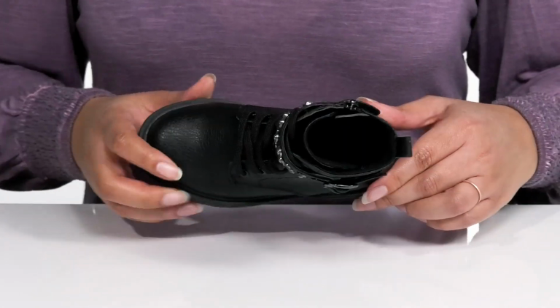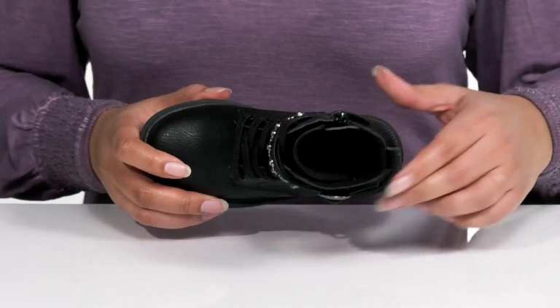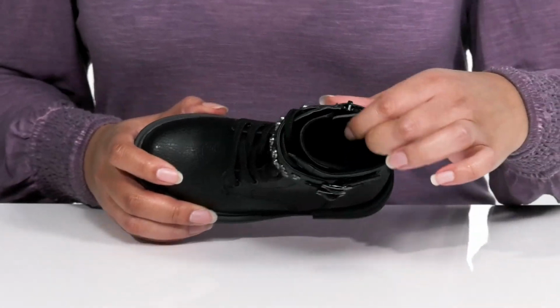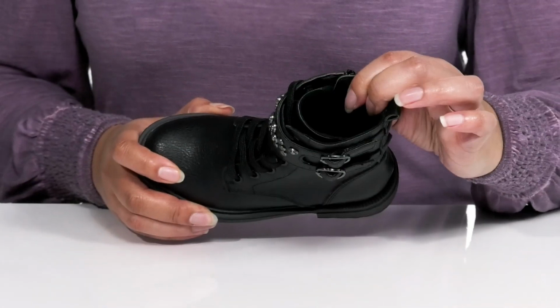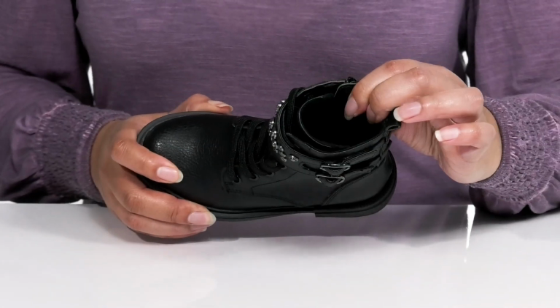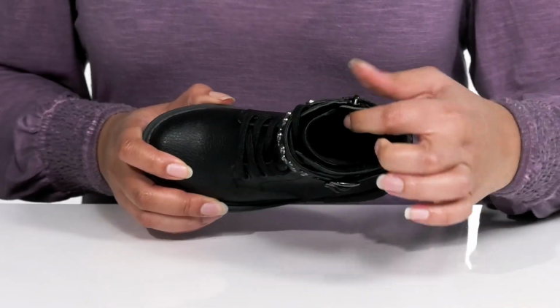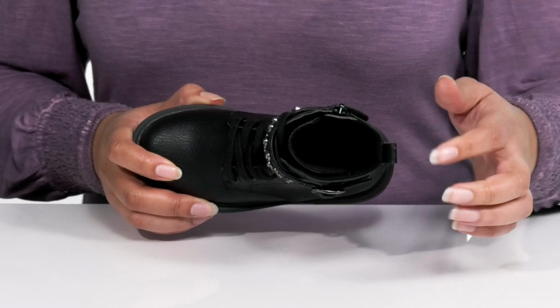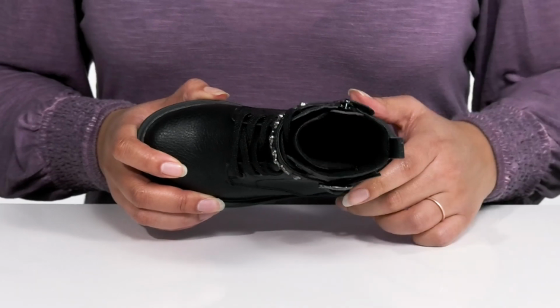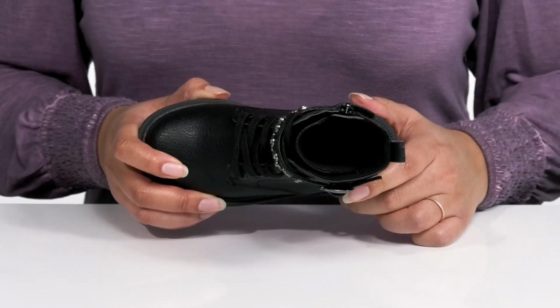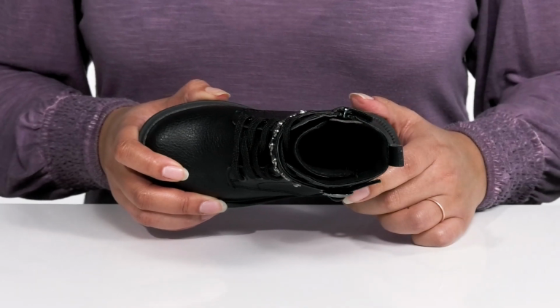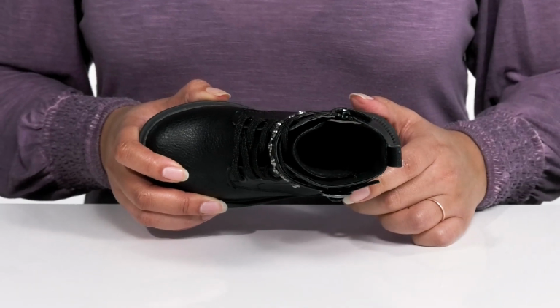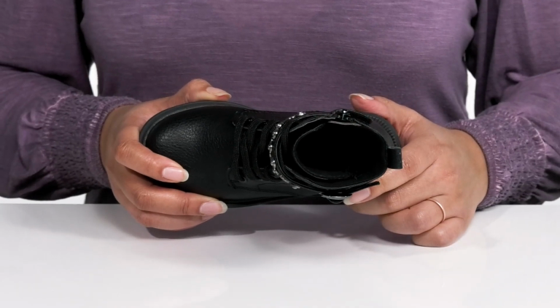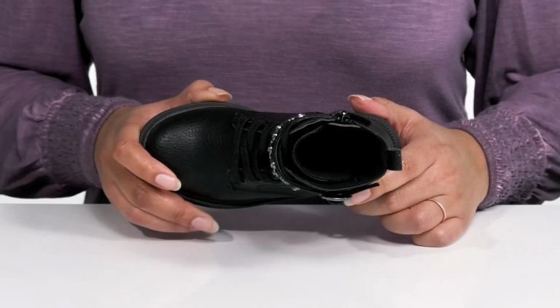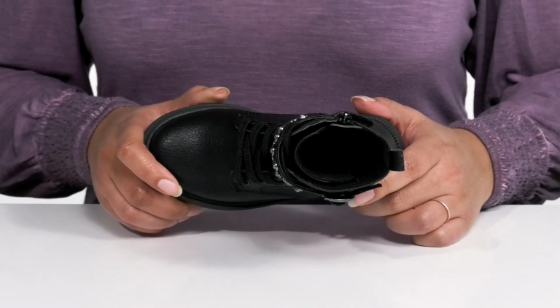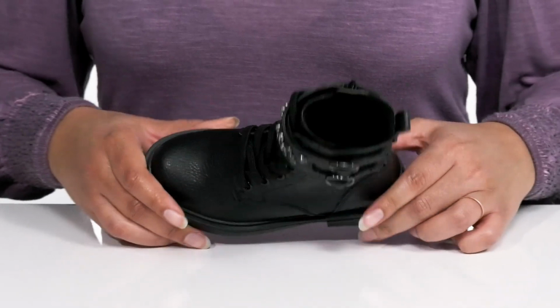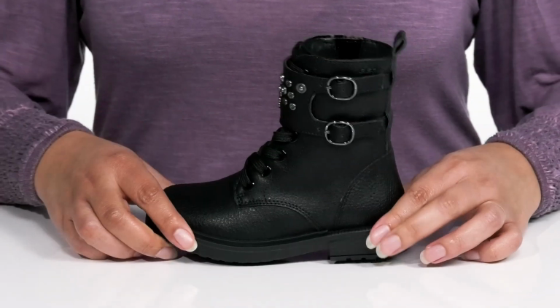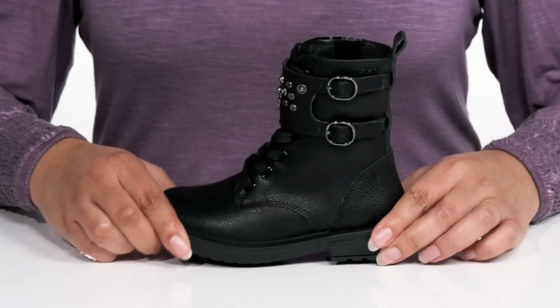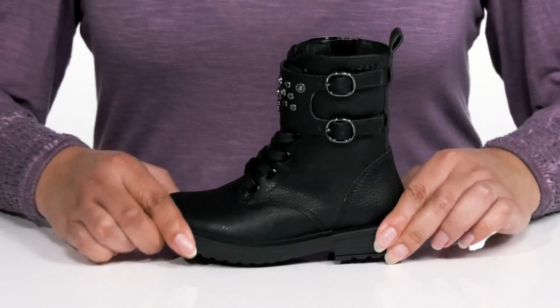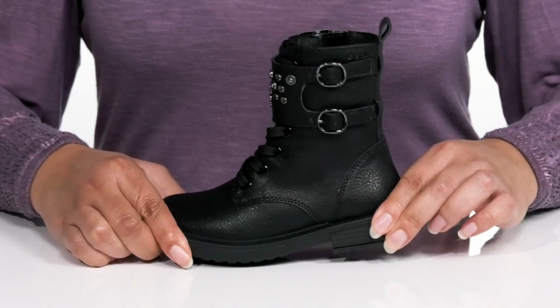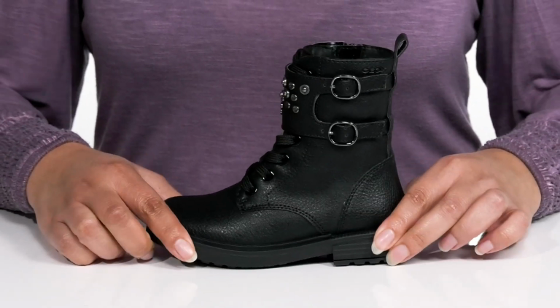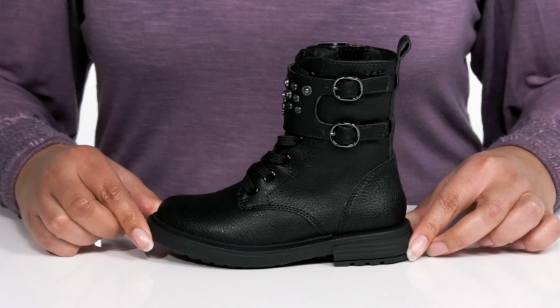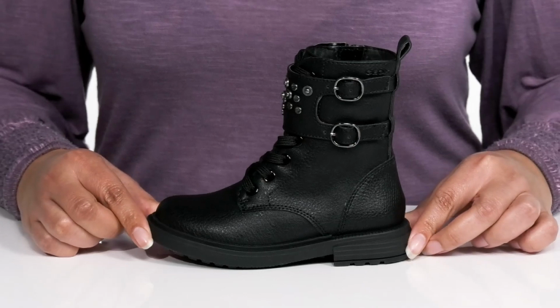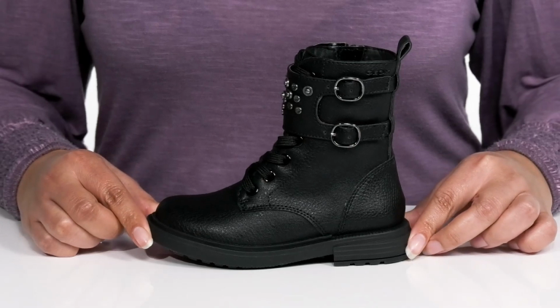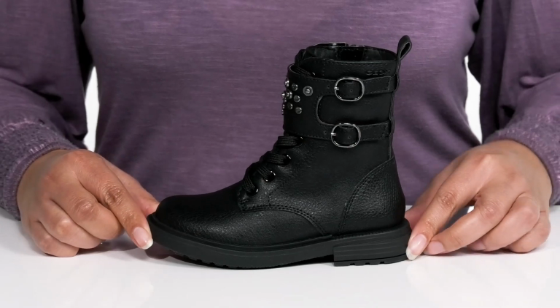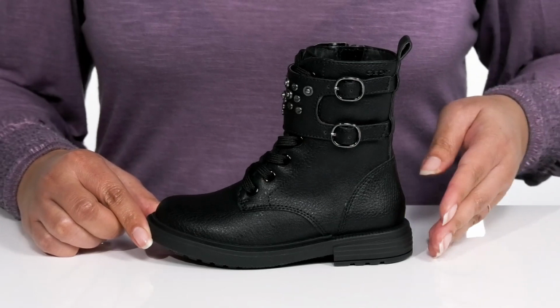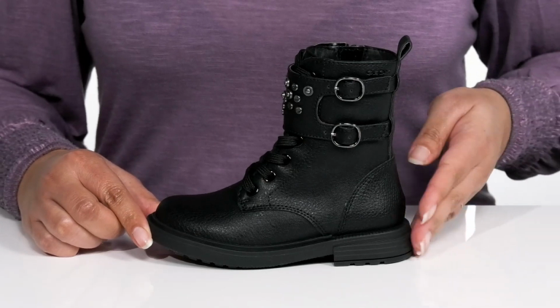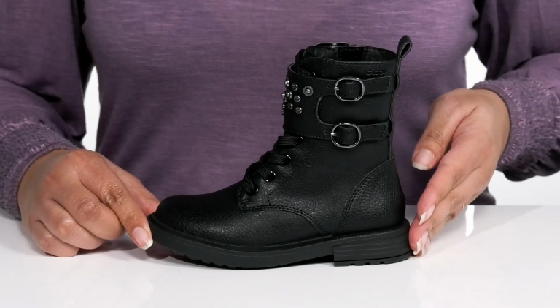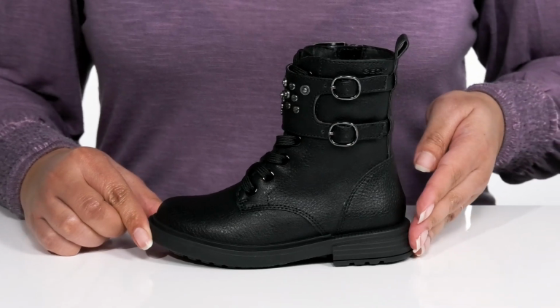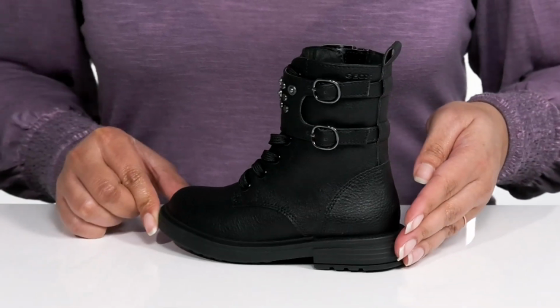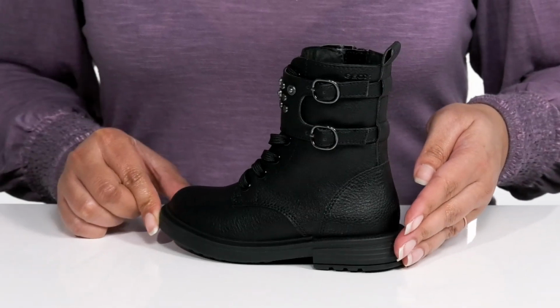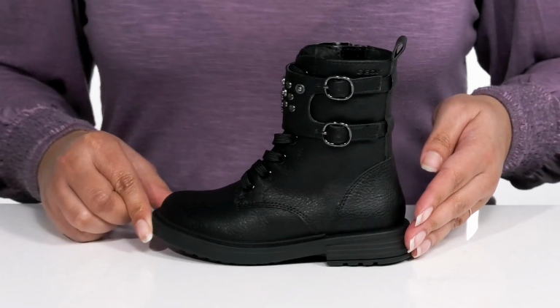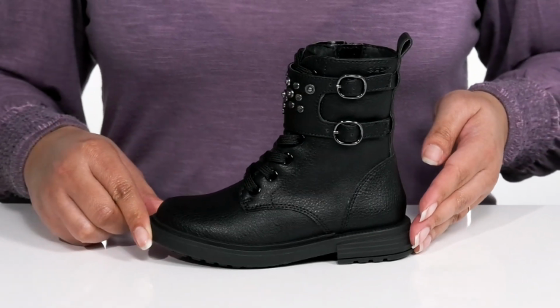Inside, there is a textile lining with a cushioned footbed that has perforations for breathability. The midsole has a sturdy and durable build that's made to last, and they'll get a little boost in height from the low stacked heel at the back.